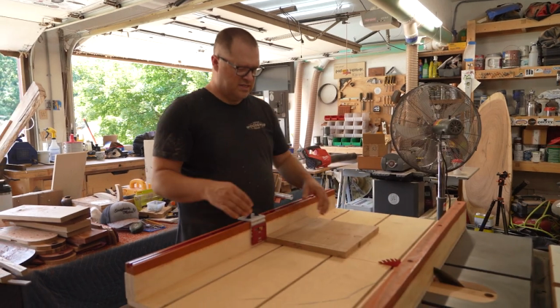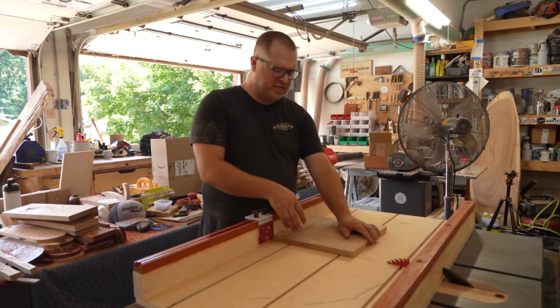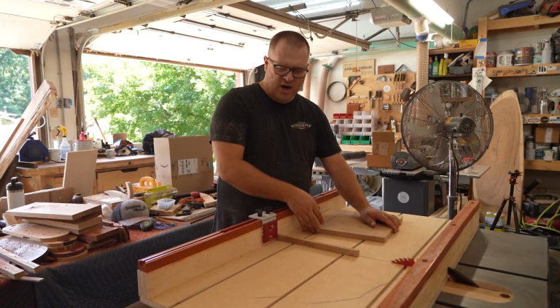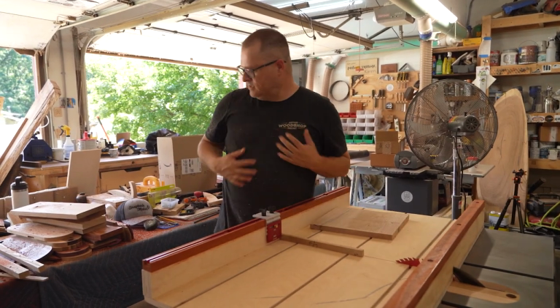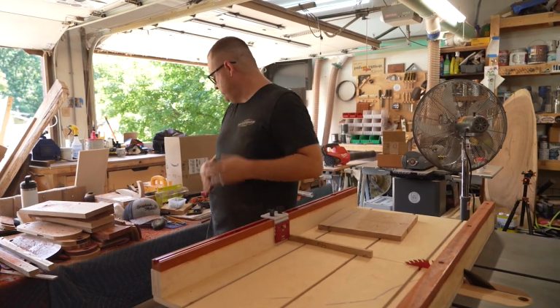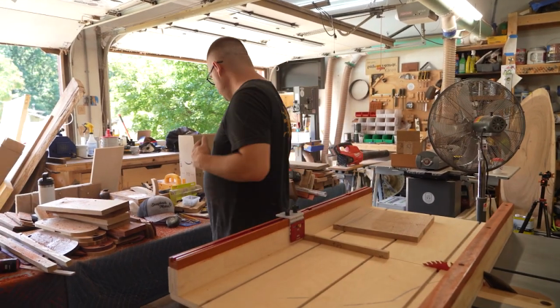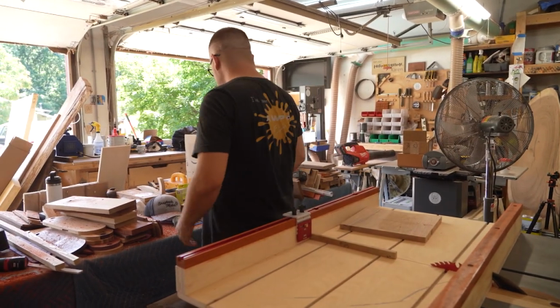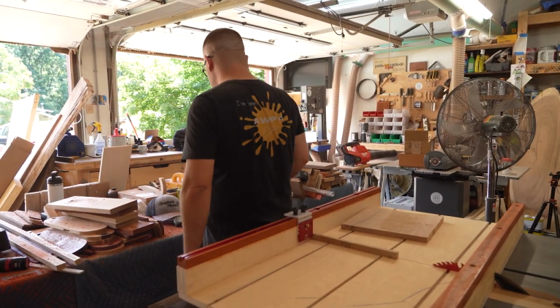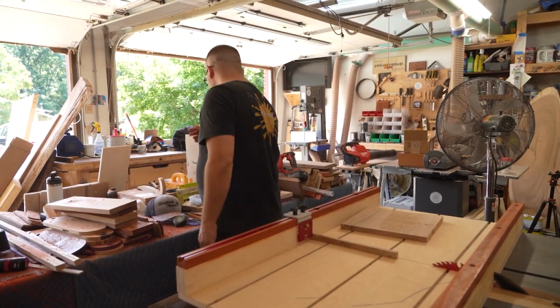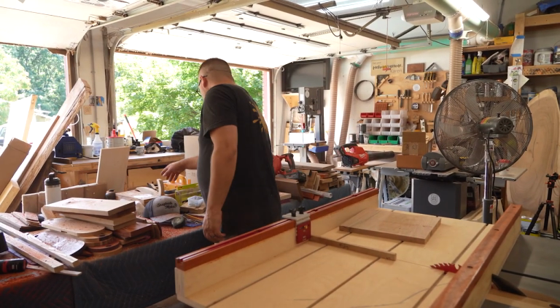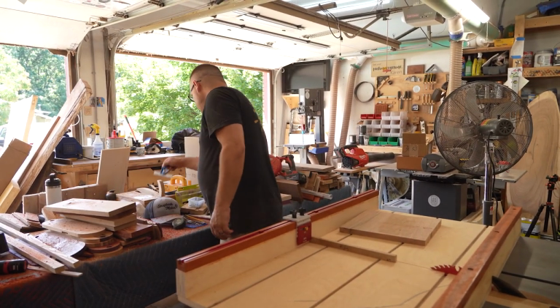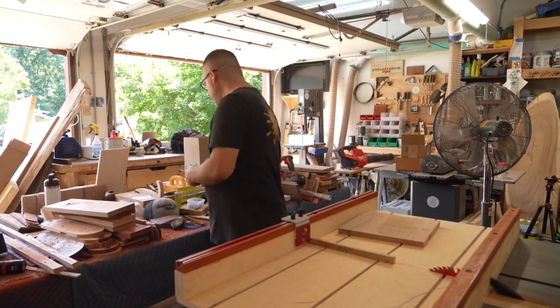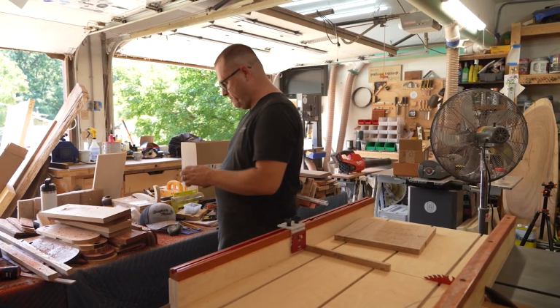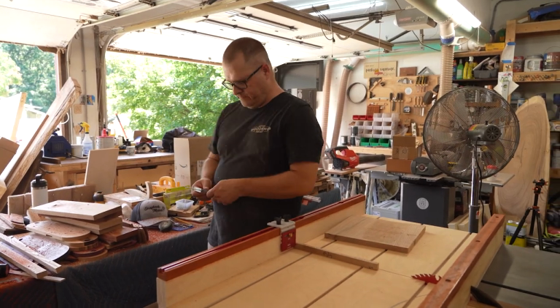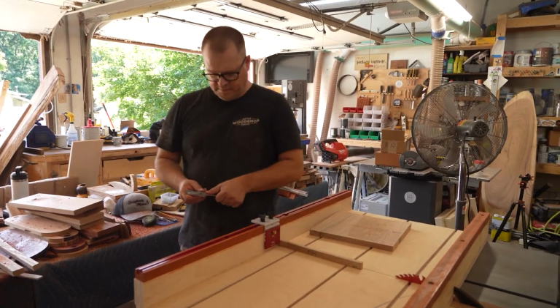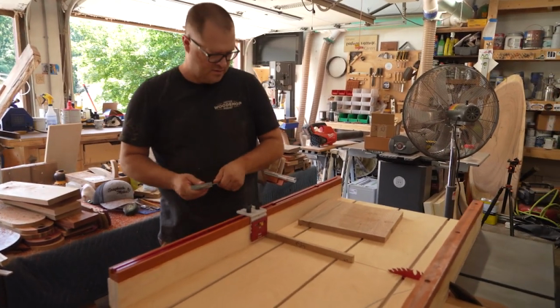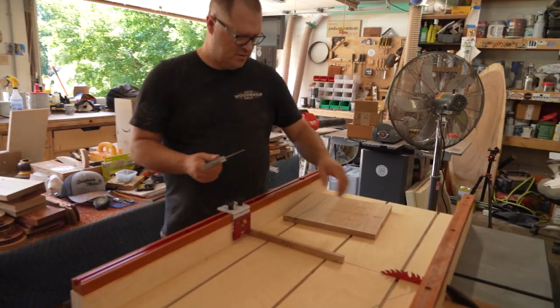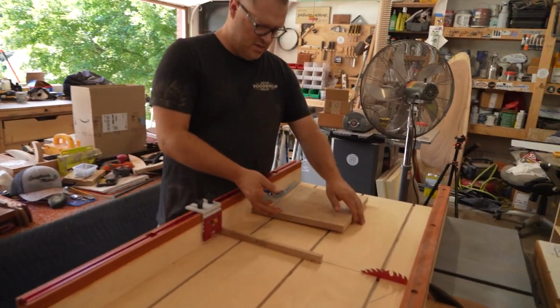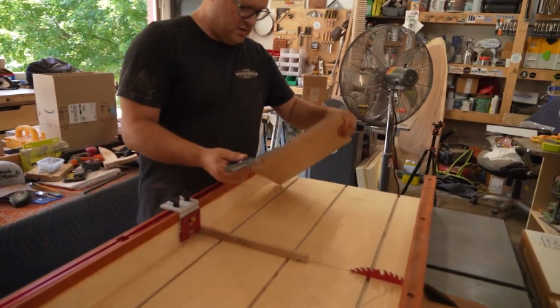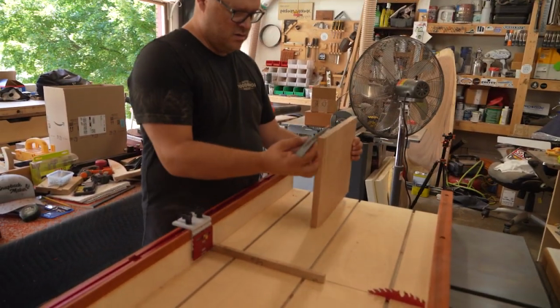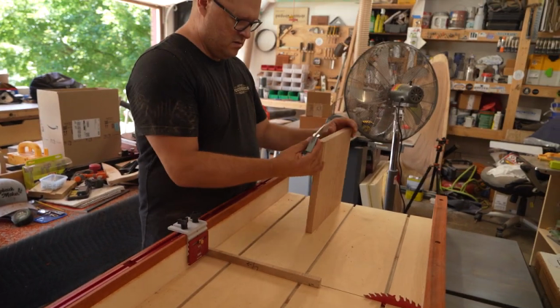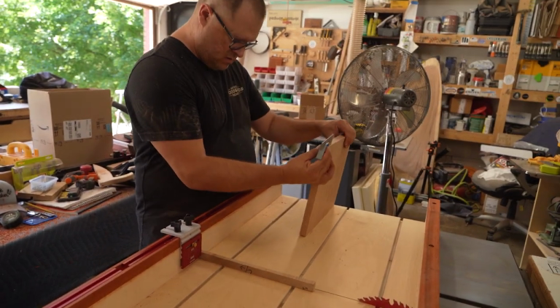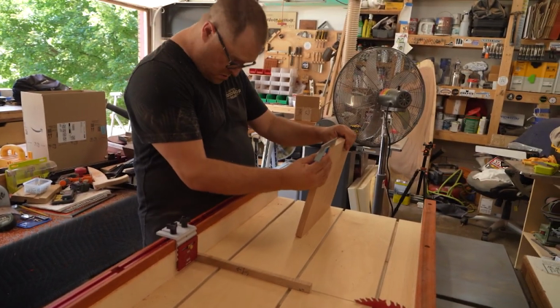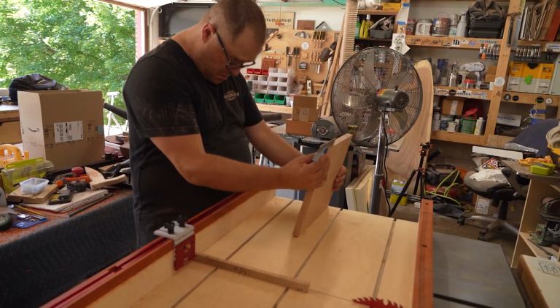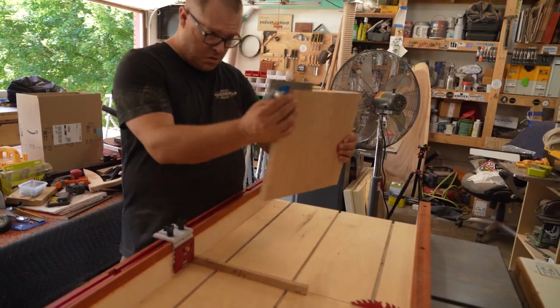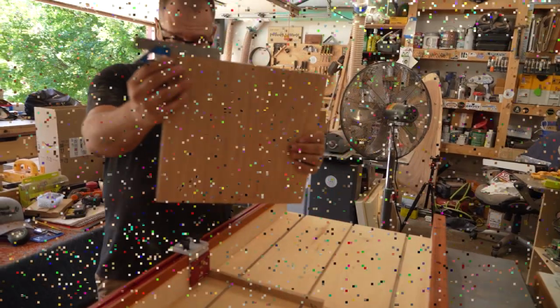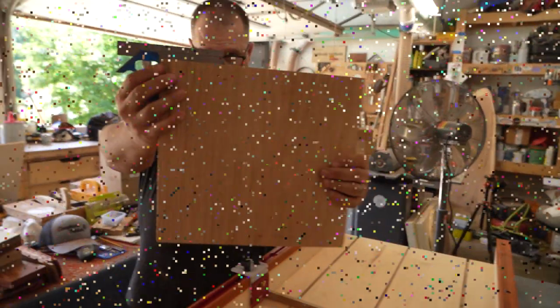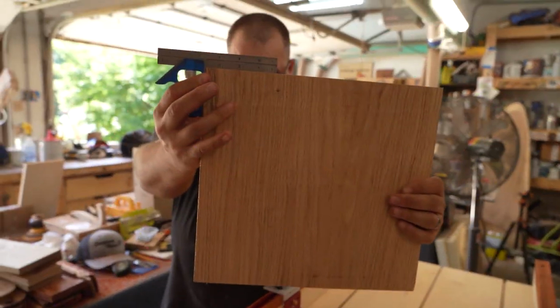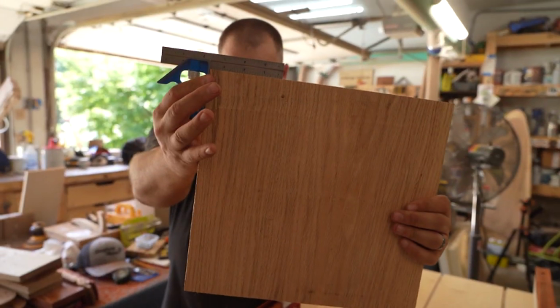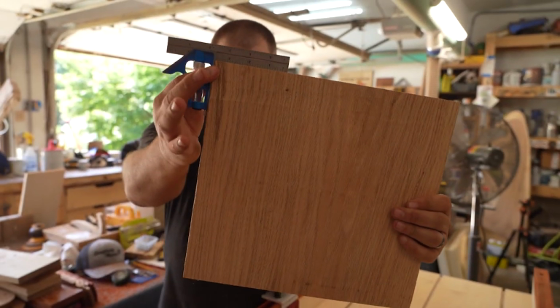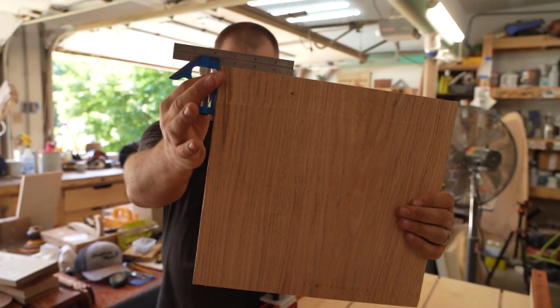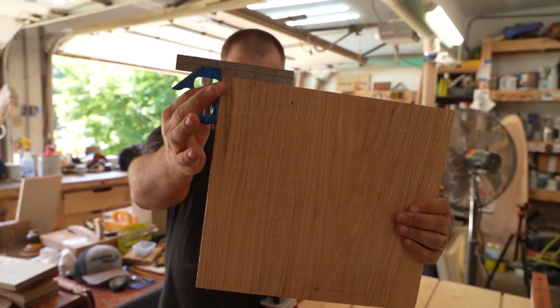Time to check the squareness. This will work. Look at that — perfection!